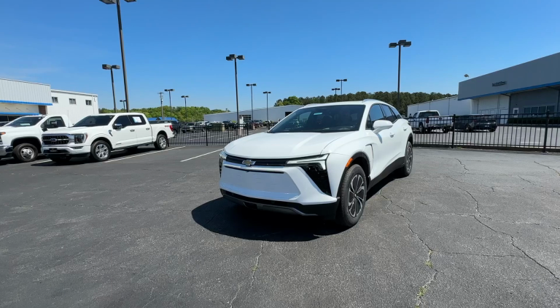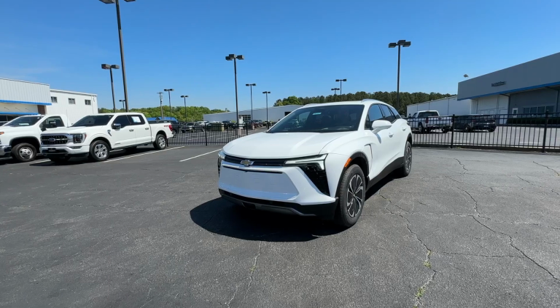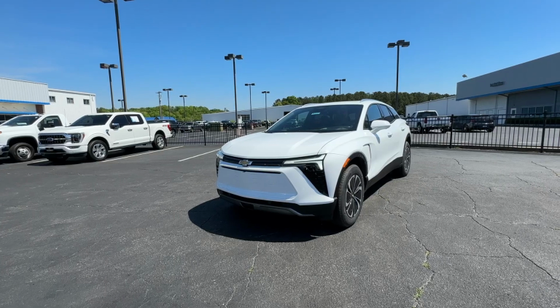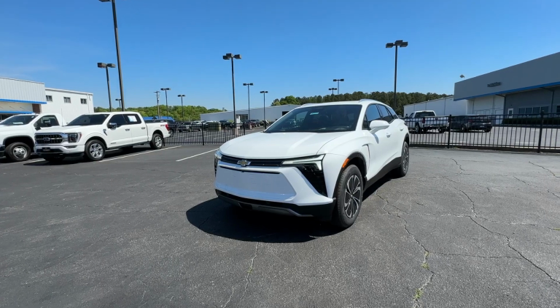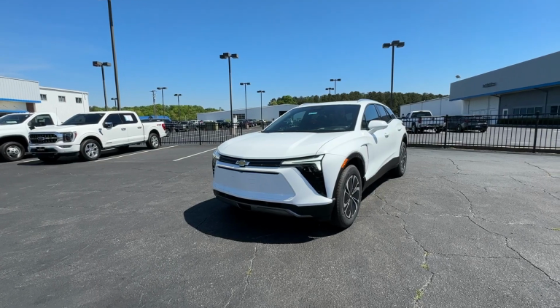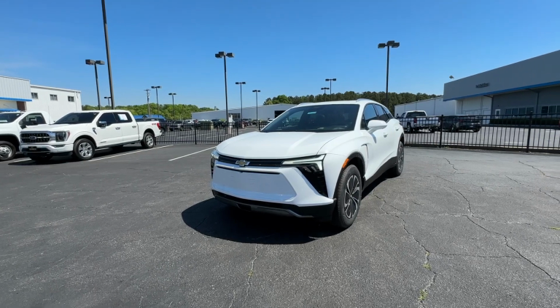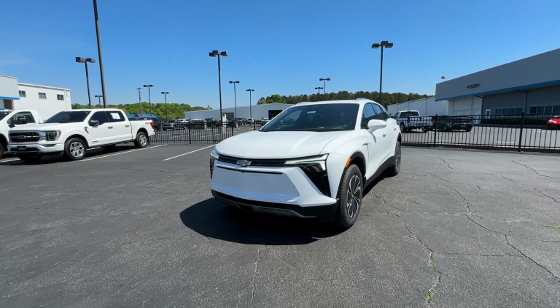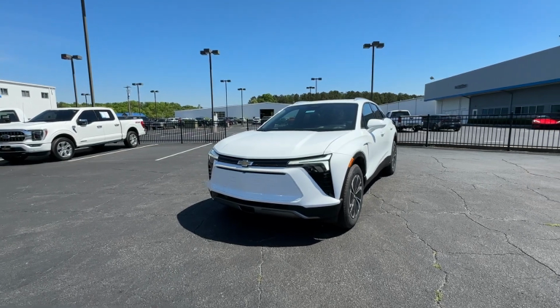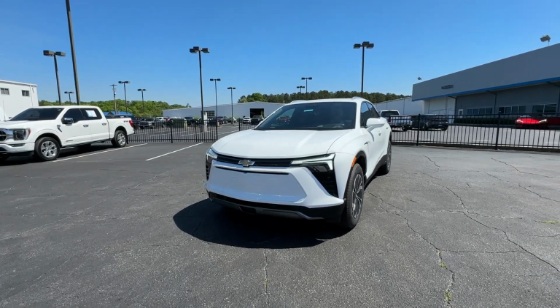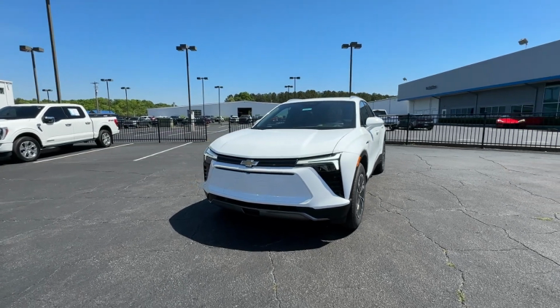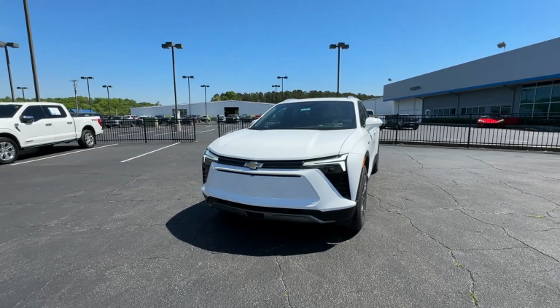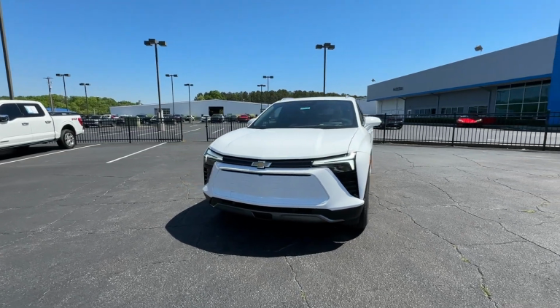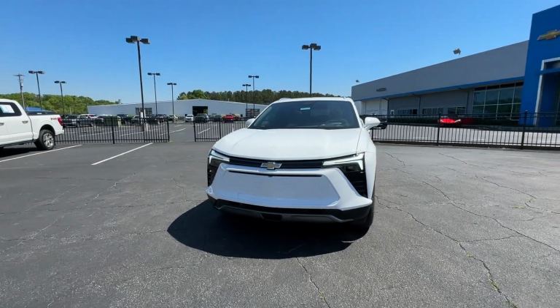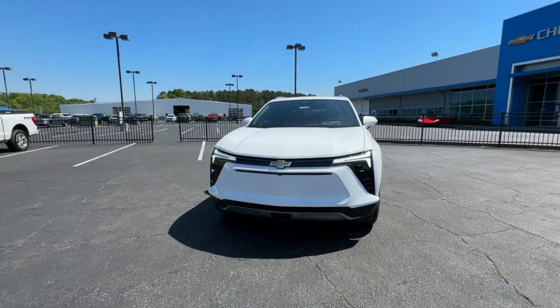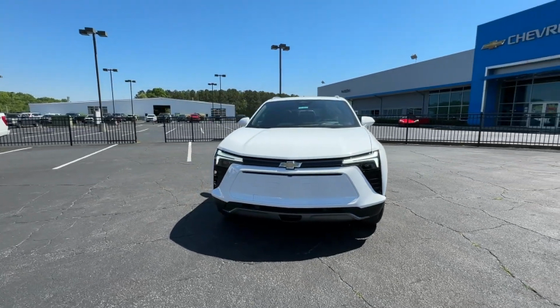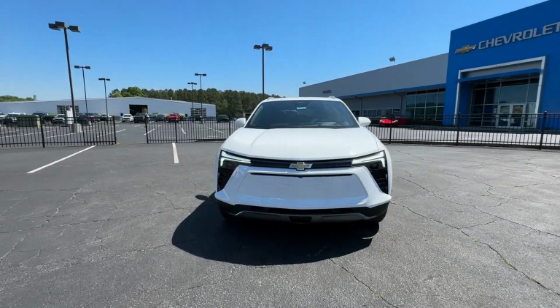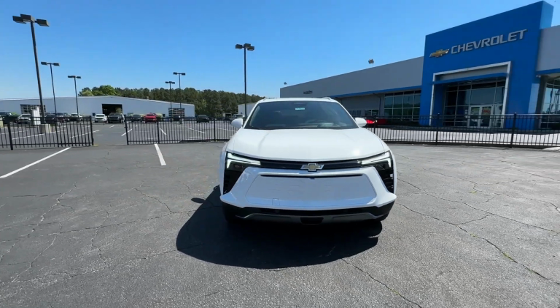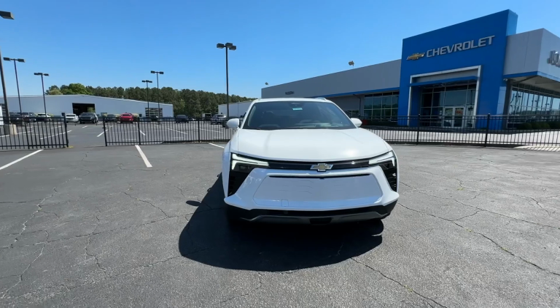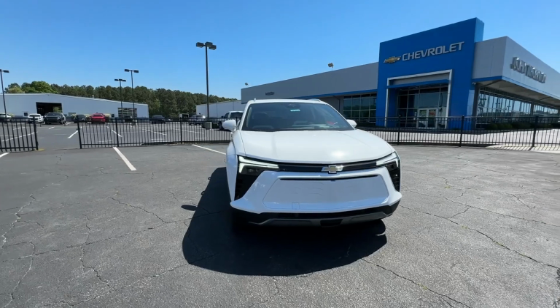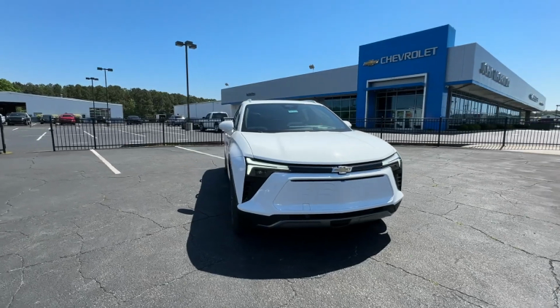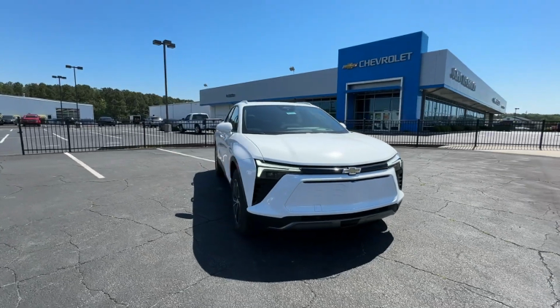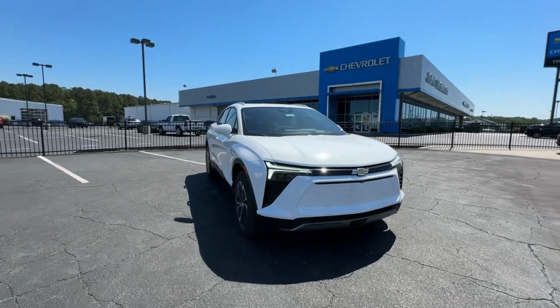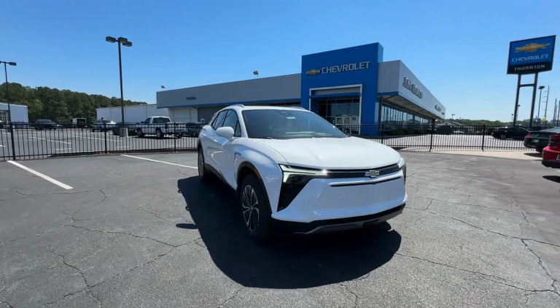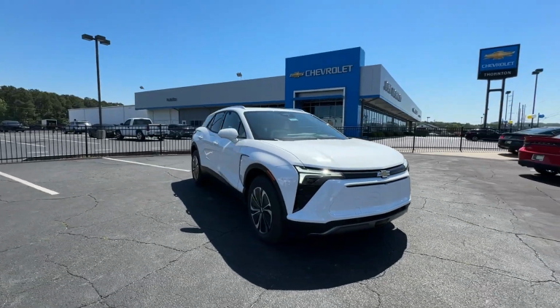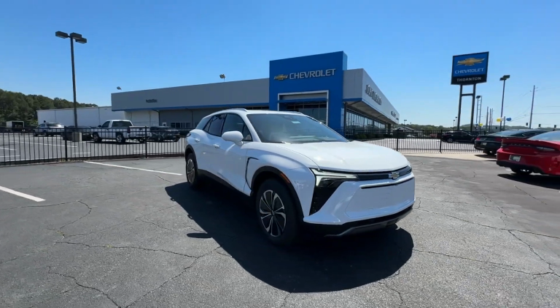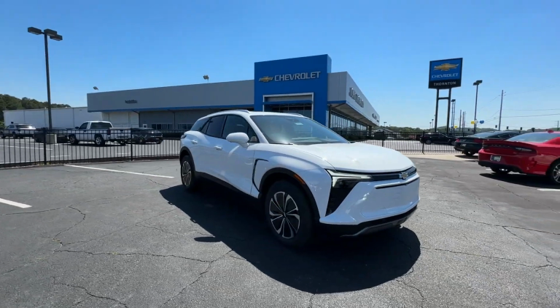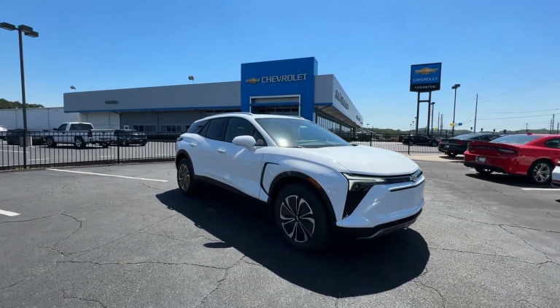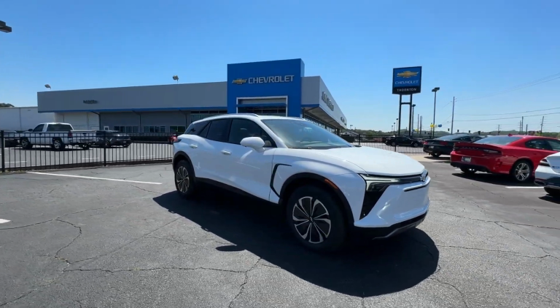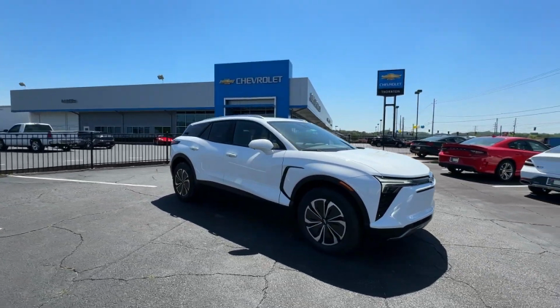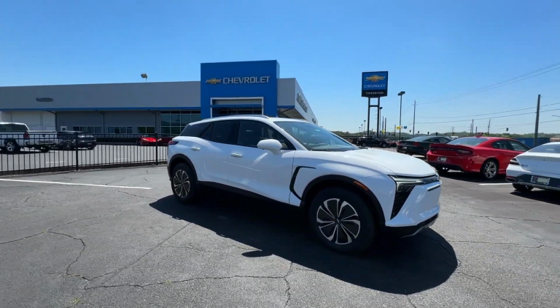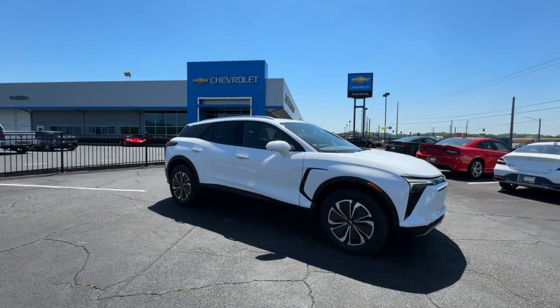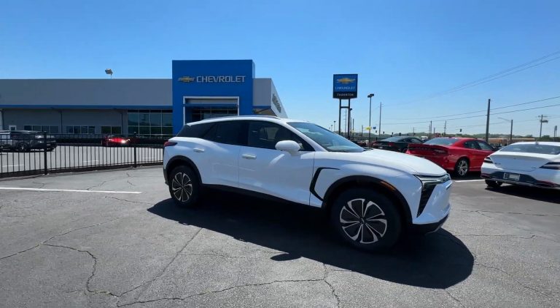You will love the features of this 2024 Chevrolet Blazer EV. Check out this boldly stylish Chevrolet Blazer LT all-wheel drive EV.